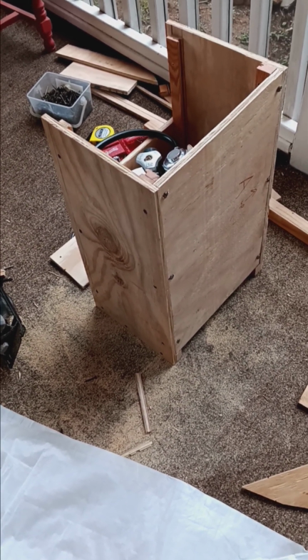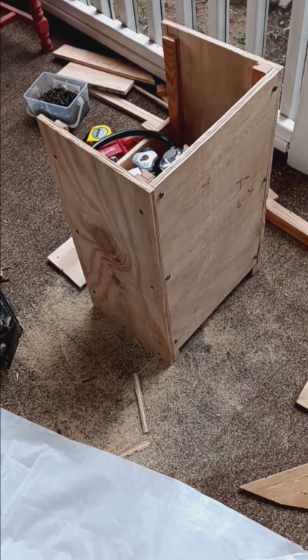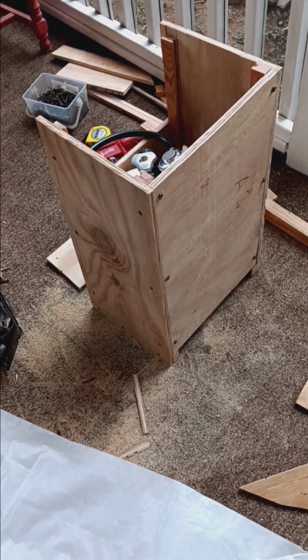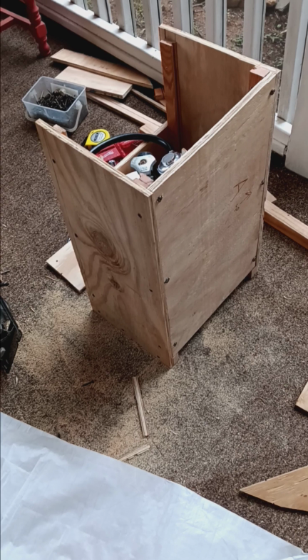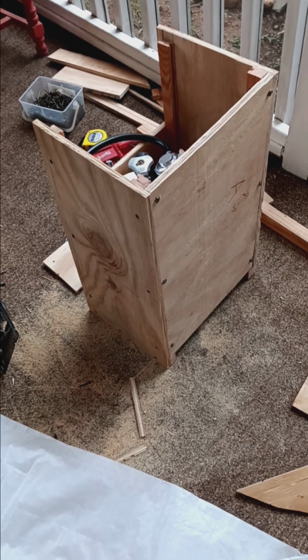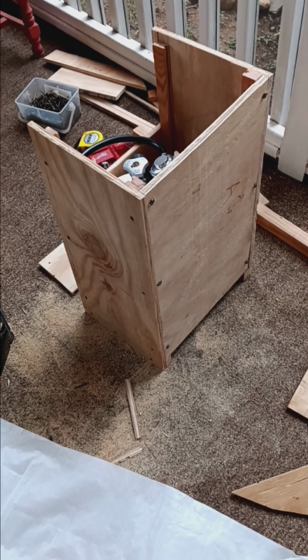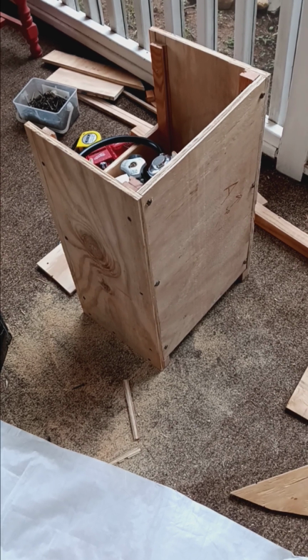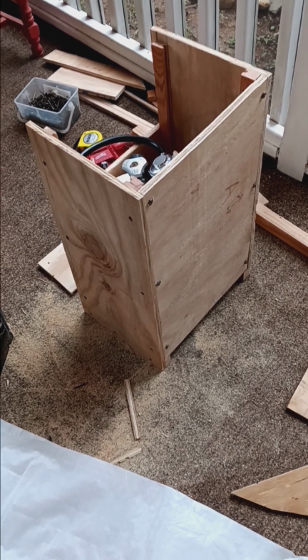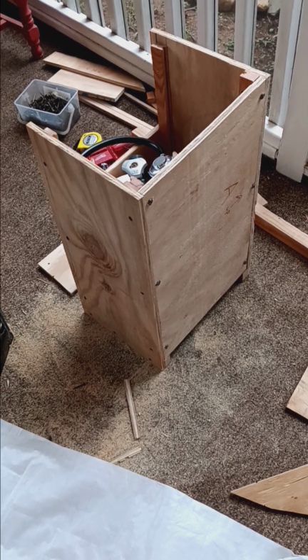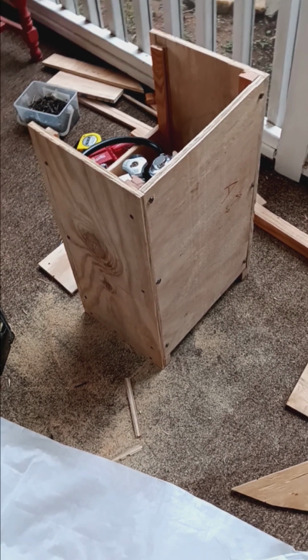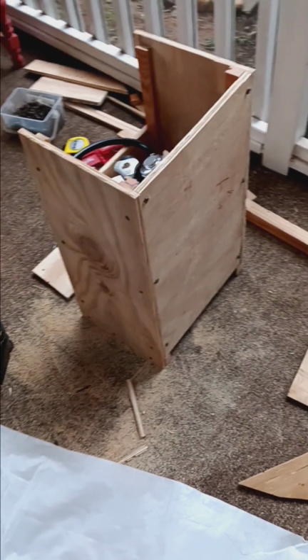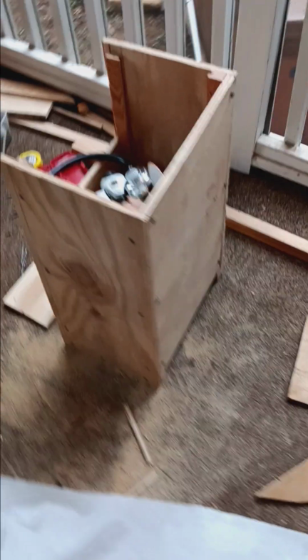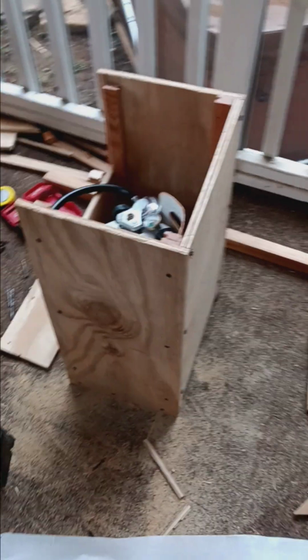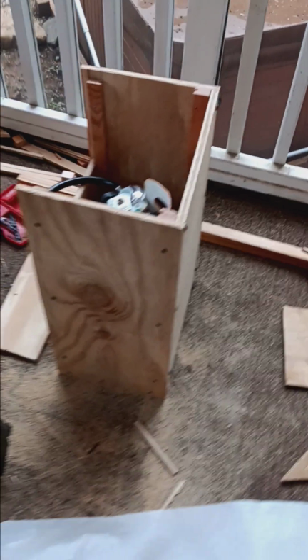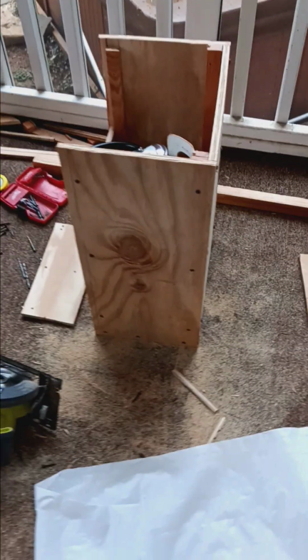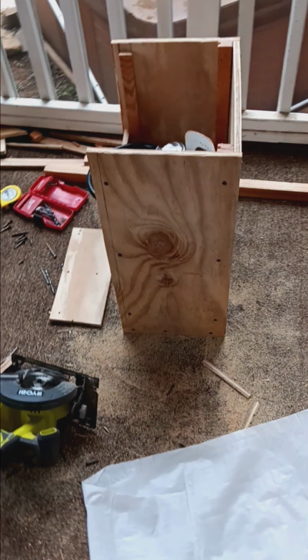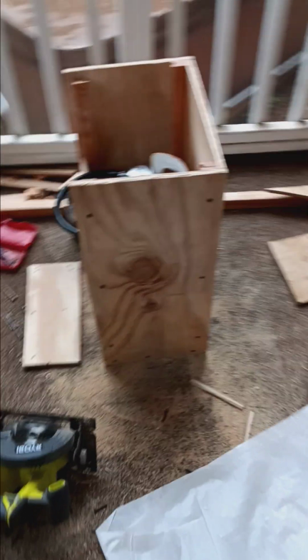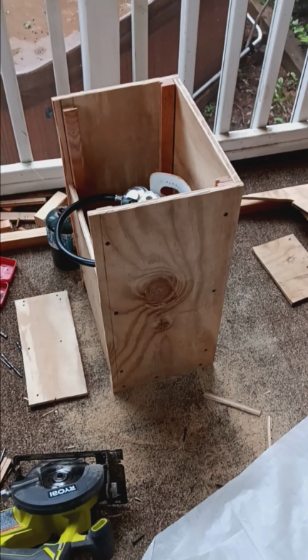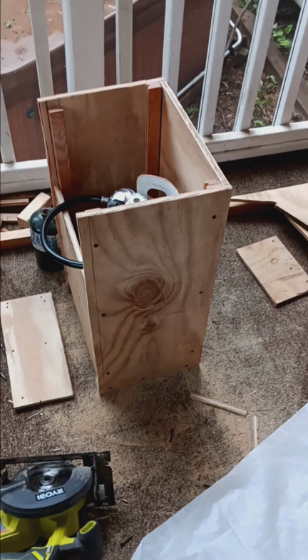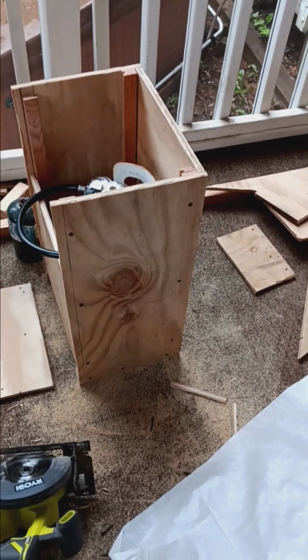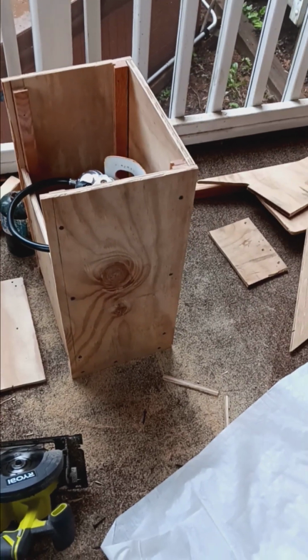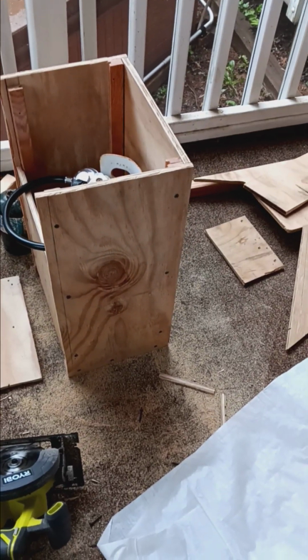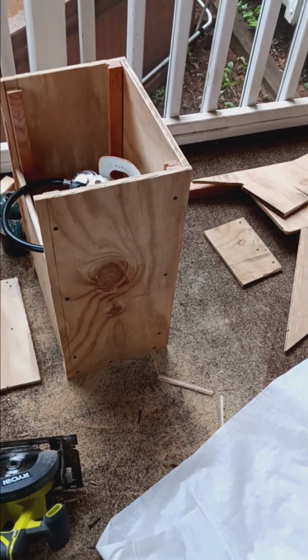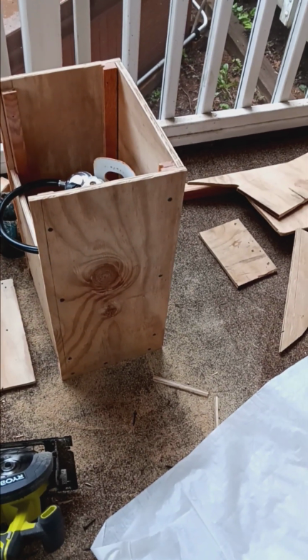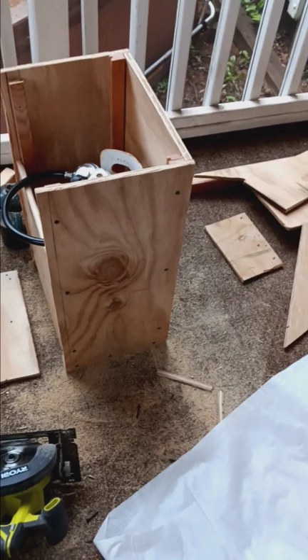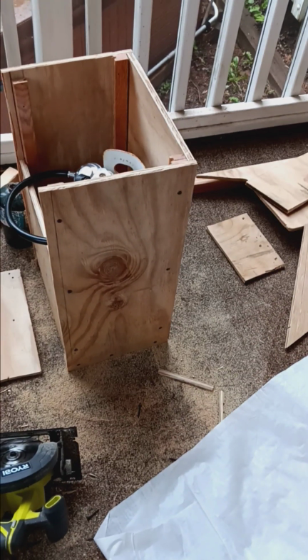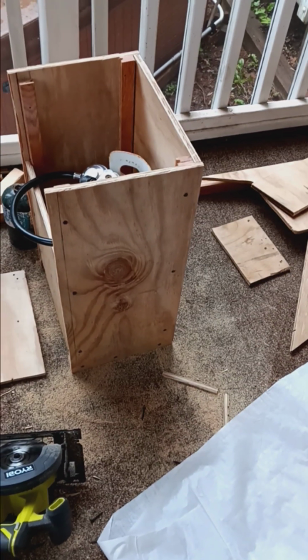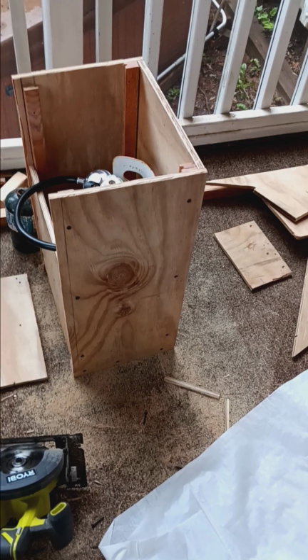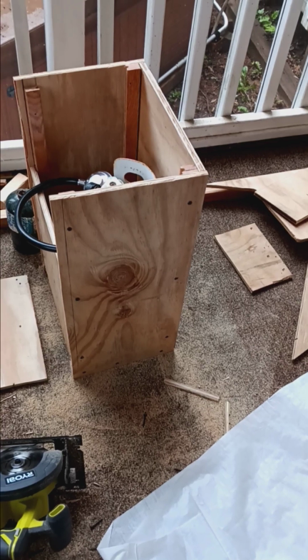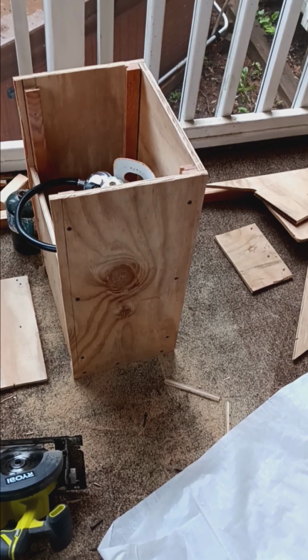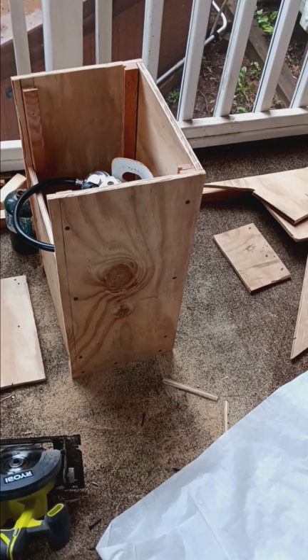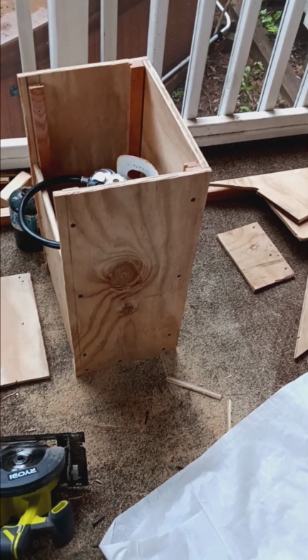But it's in the way, it's ugly, and it leaves everything out in the elements. So I'm making a plywood box, I'm going to coat it in some resin, seal it up, and then install it in the boat.